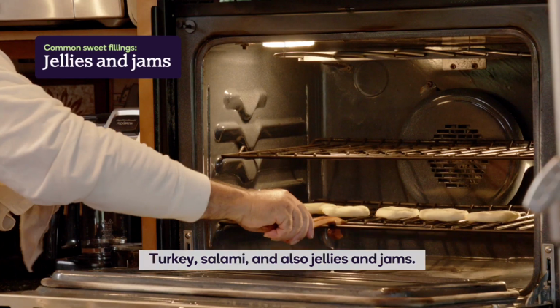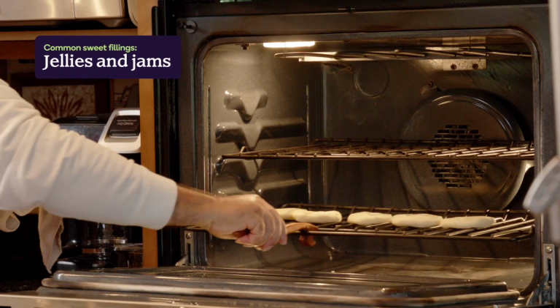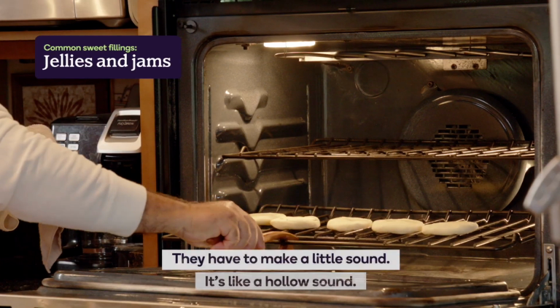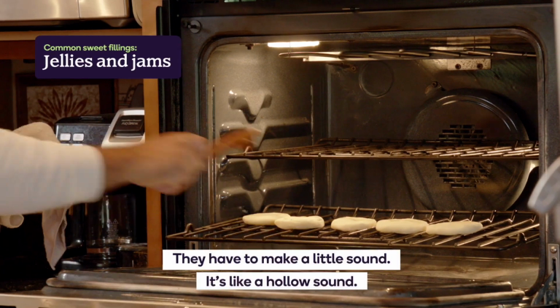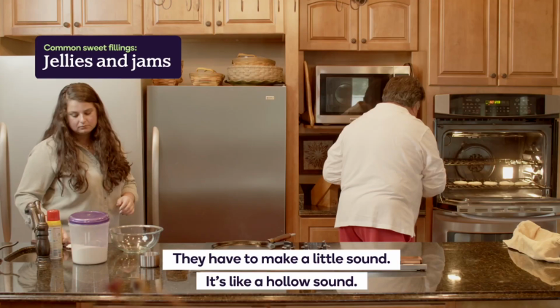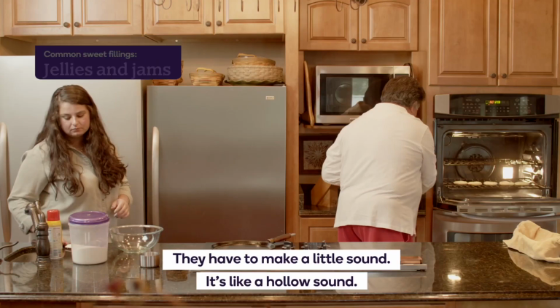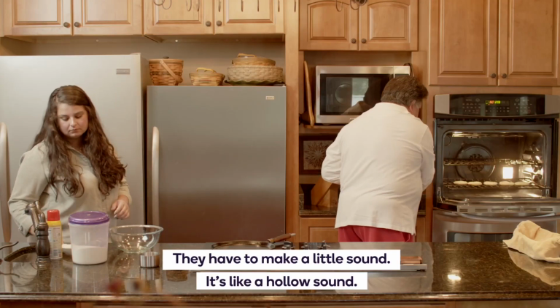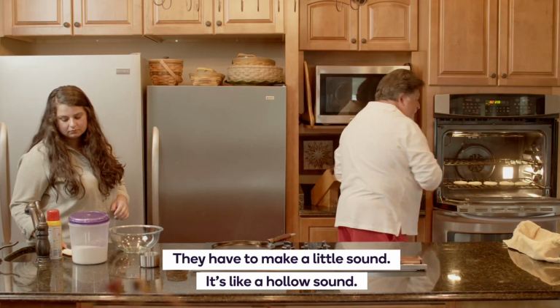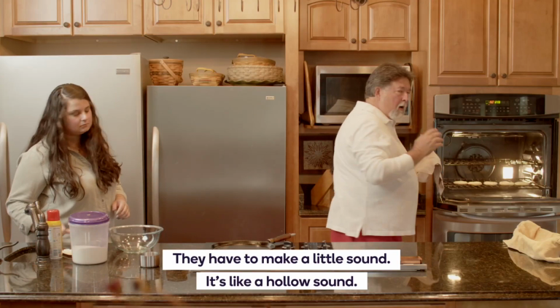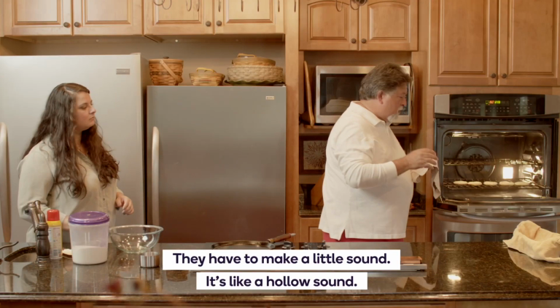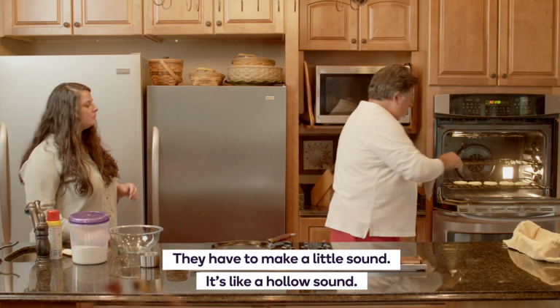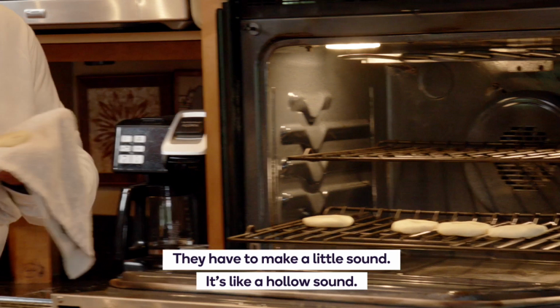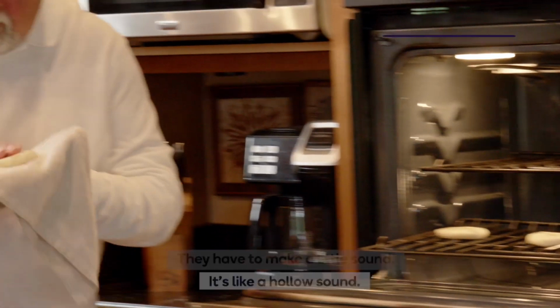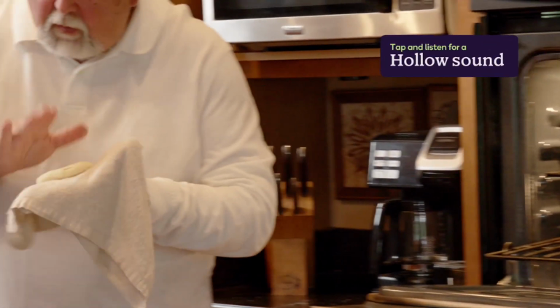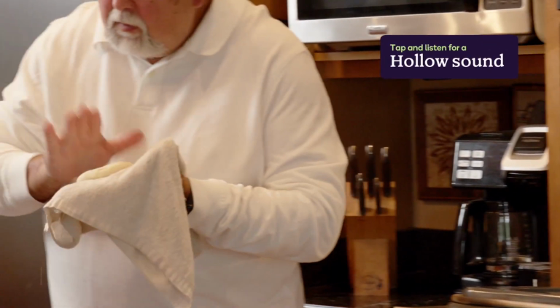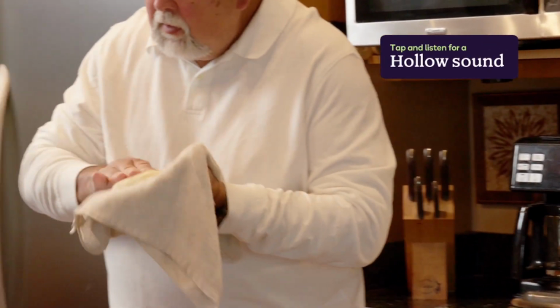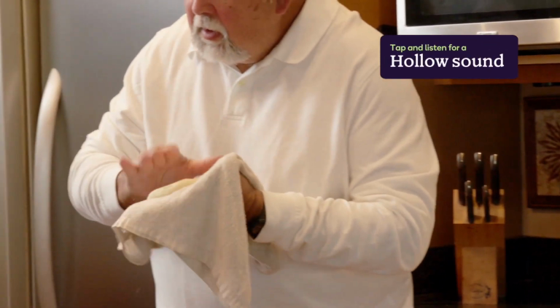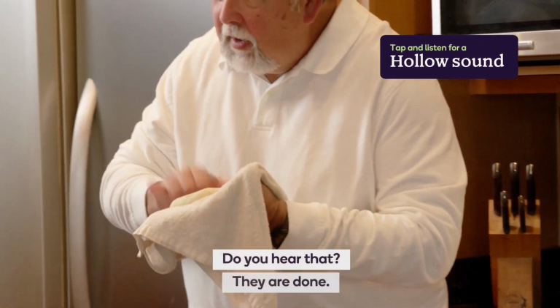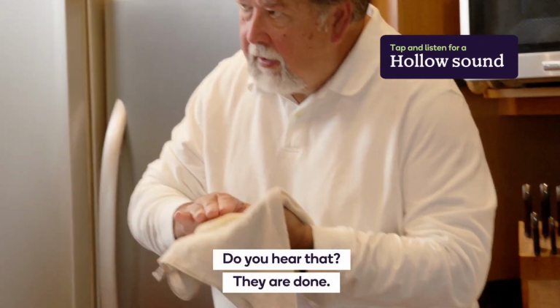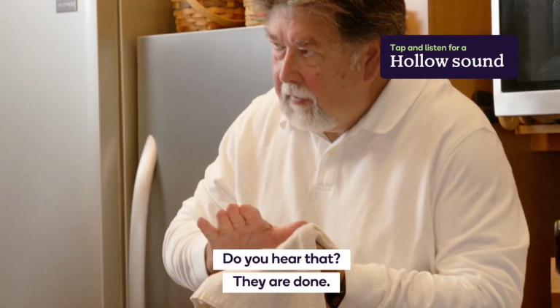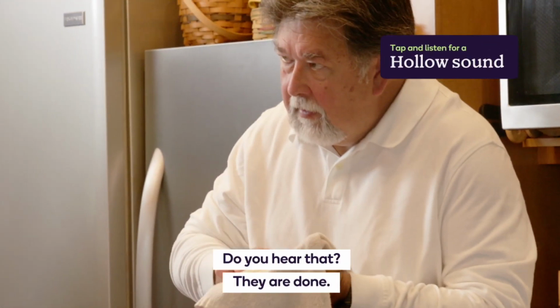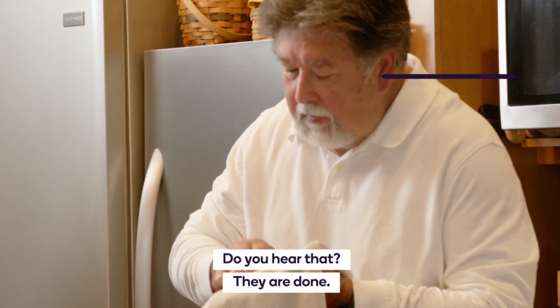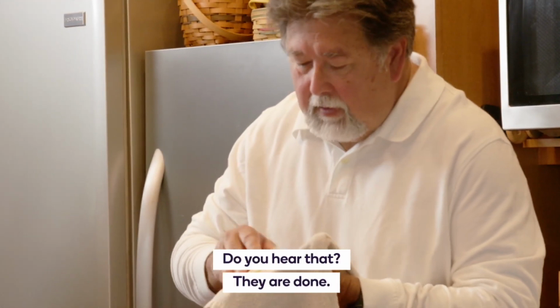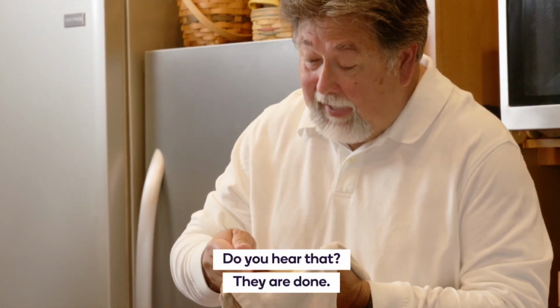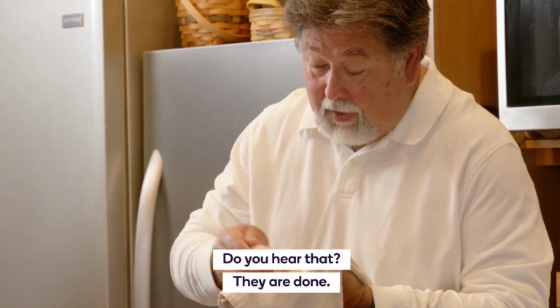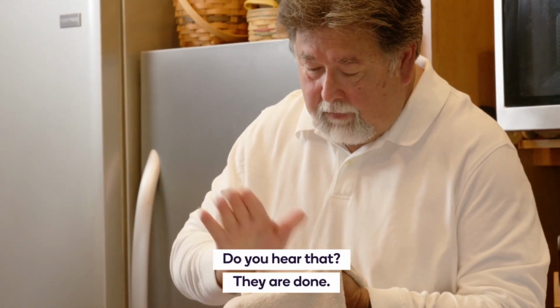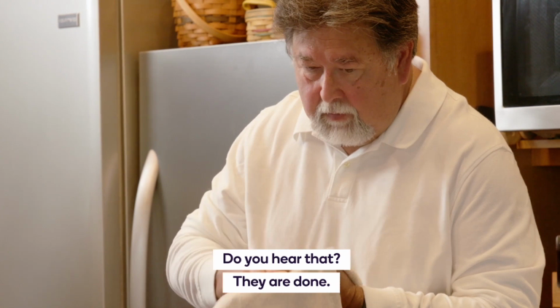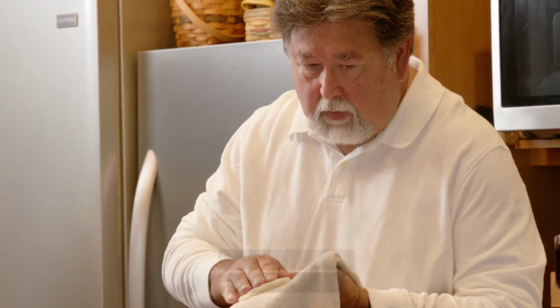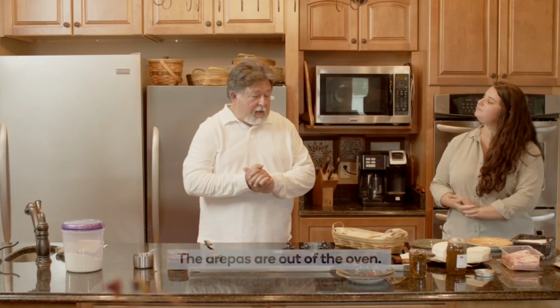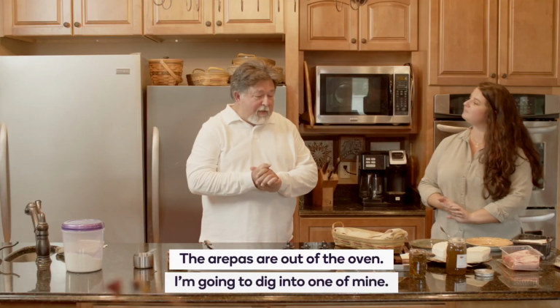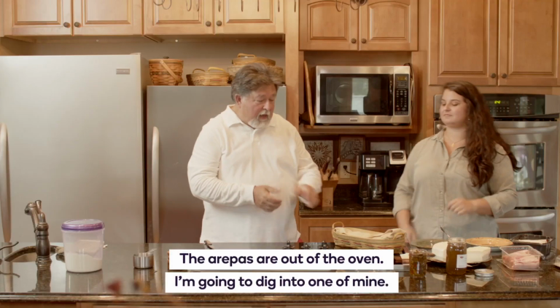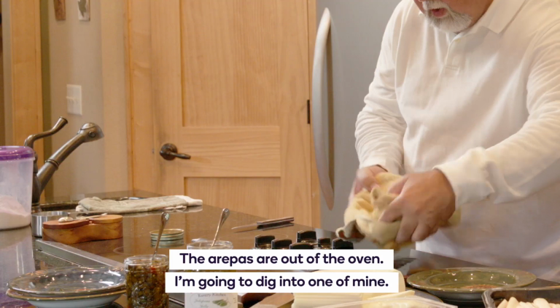They have to make a little hollow sound. Can you hear that? They are done — nice and toasty. The arepas are out of the oven.